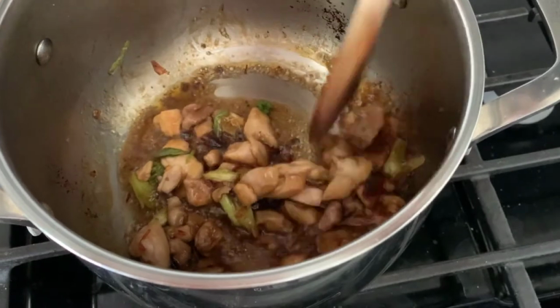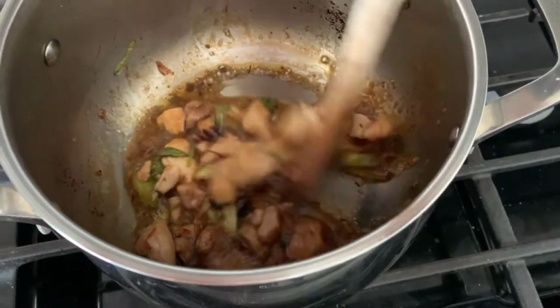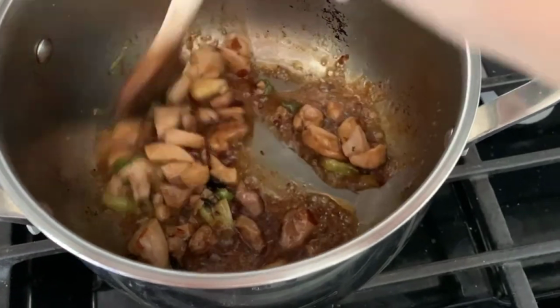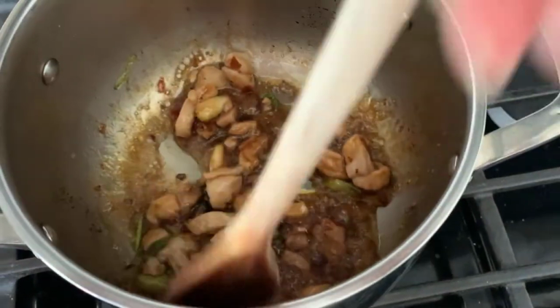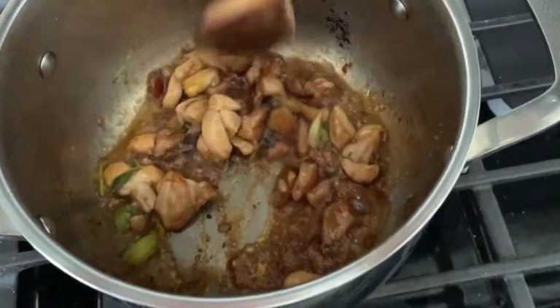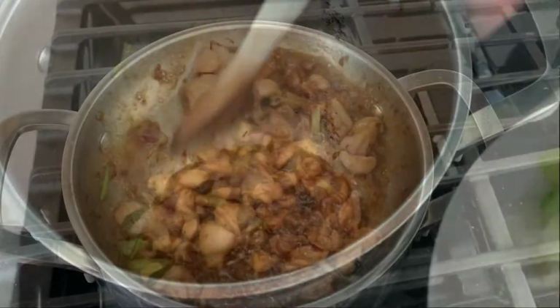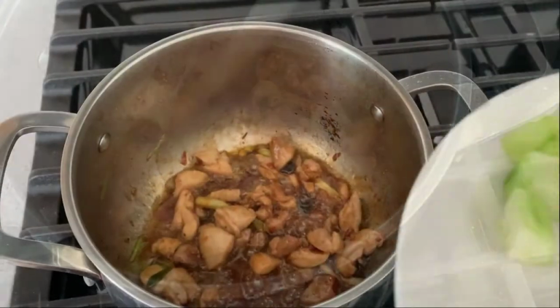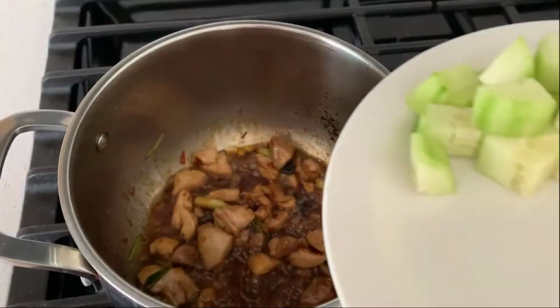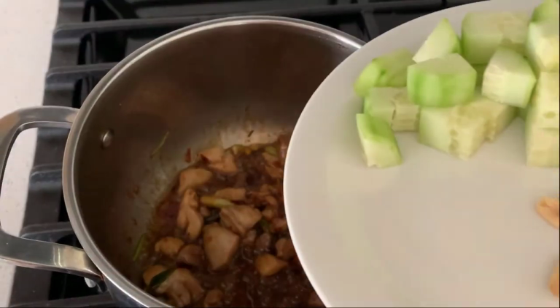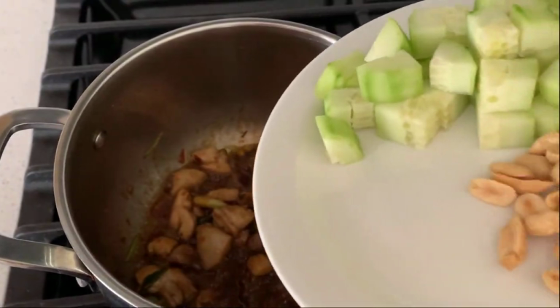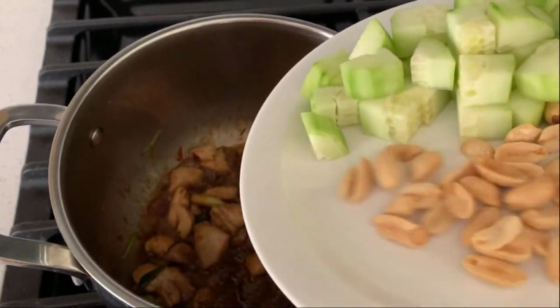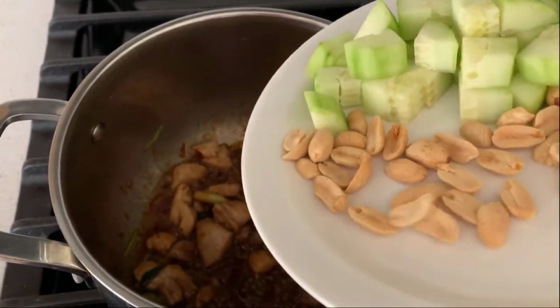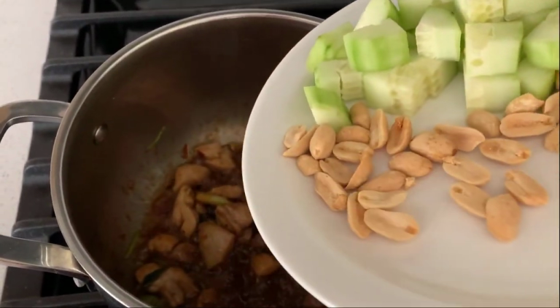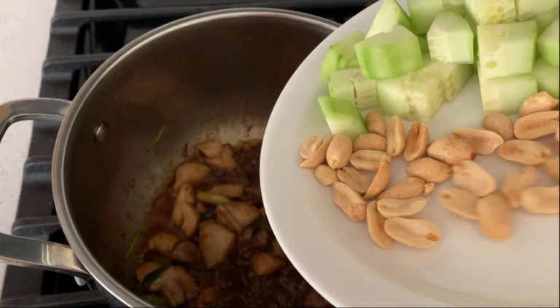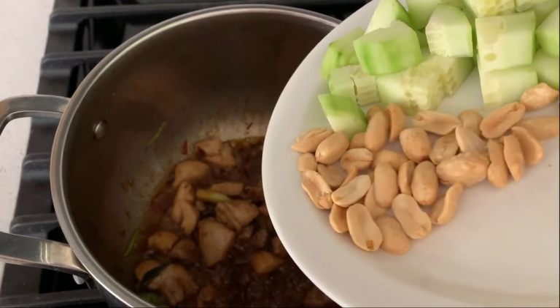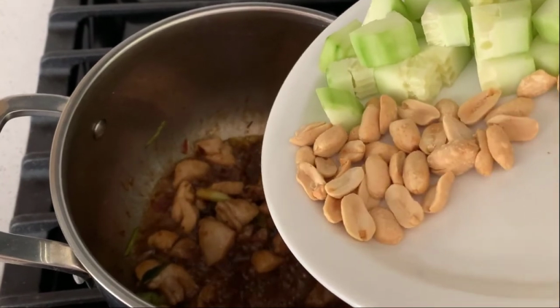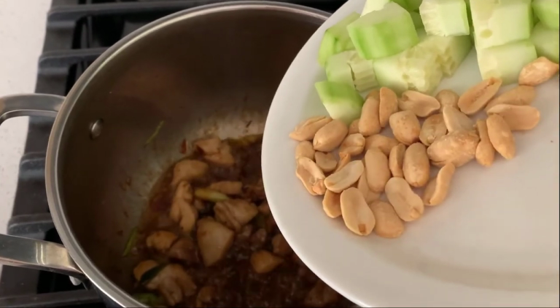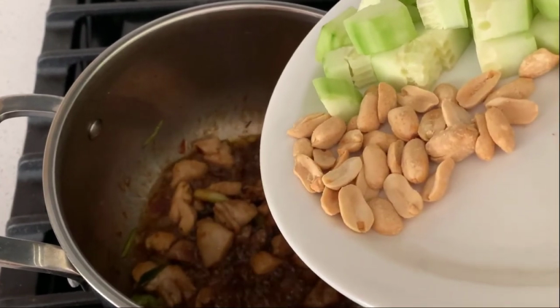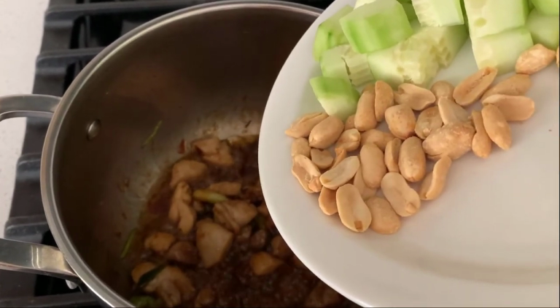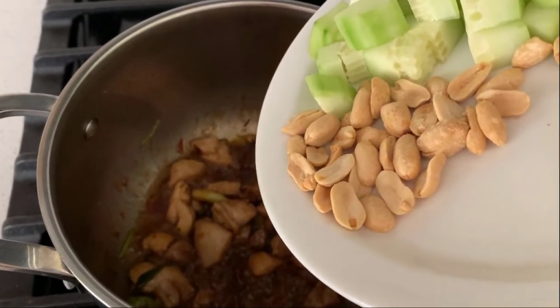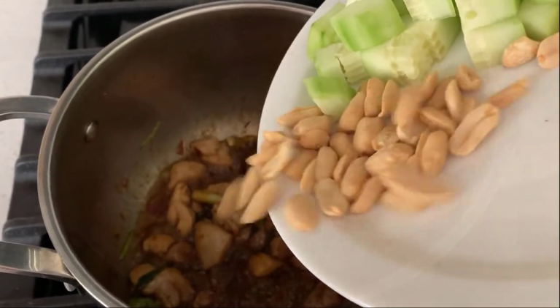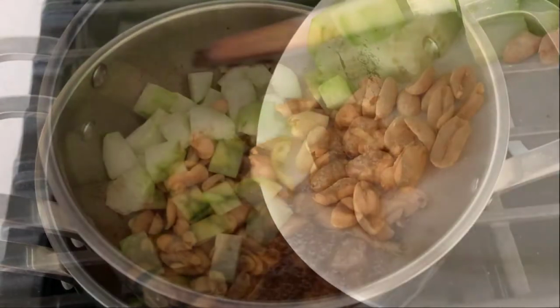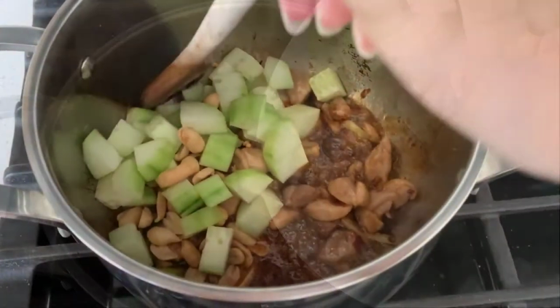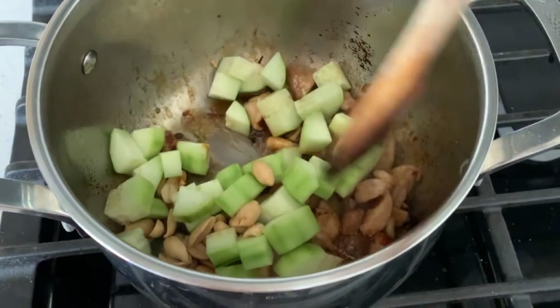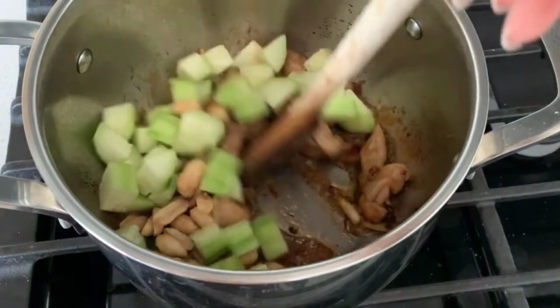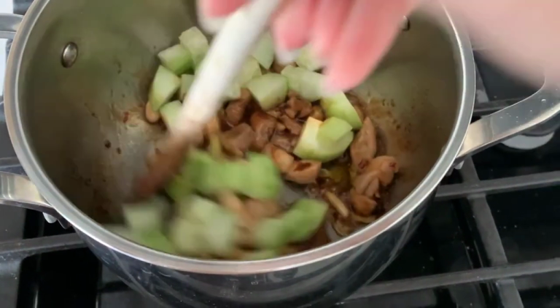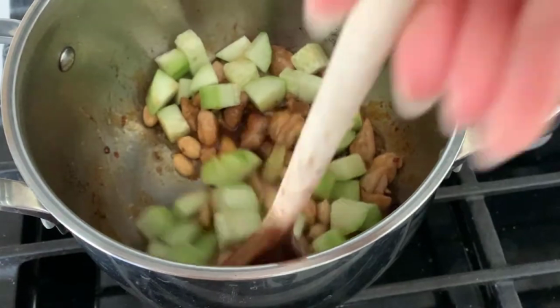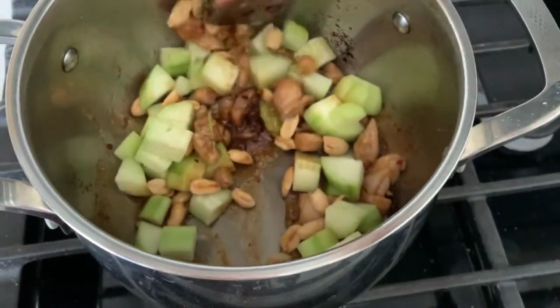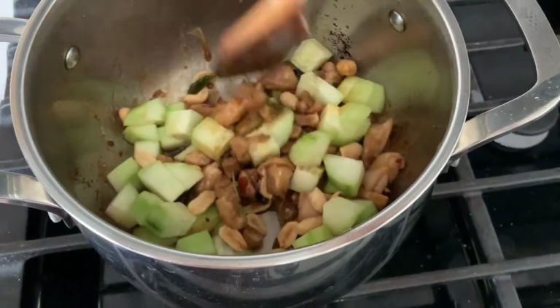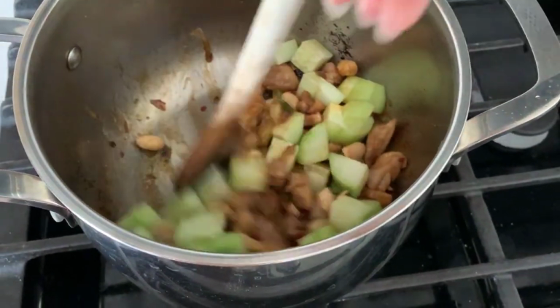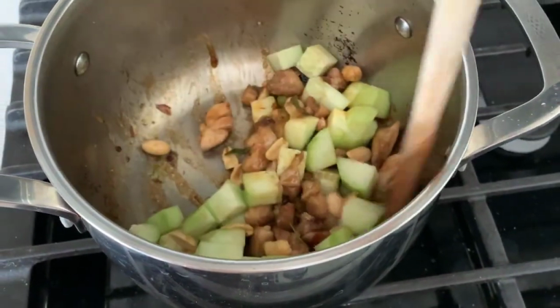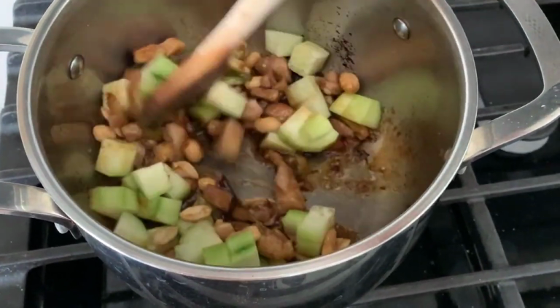Add the onions and vegetables, then add the tomatoes, cucumbers, and peanuts. Stir and fry and mix all of them well.